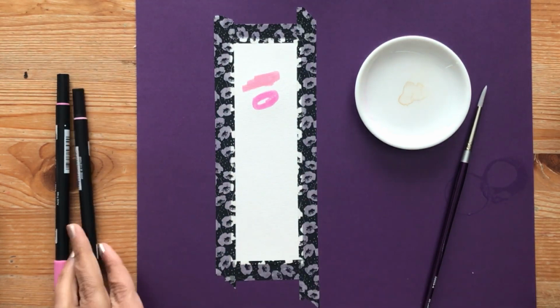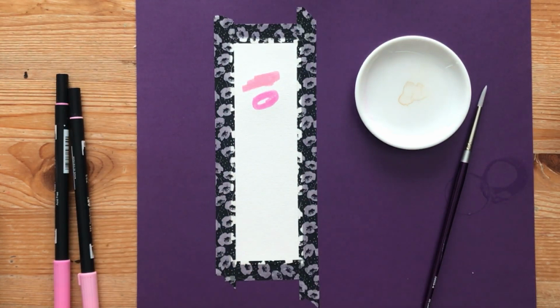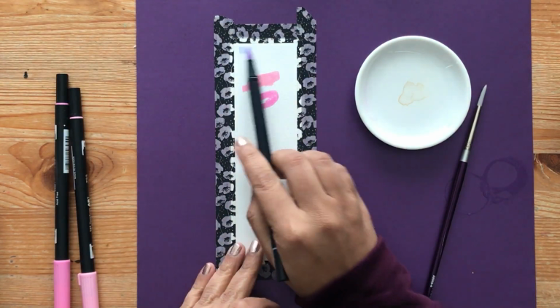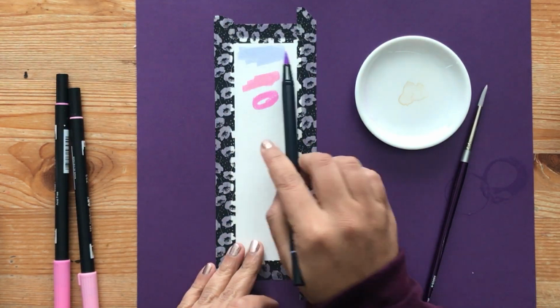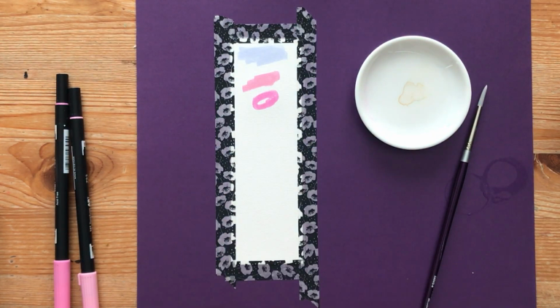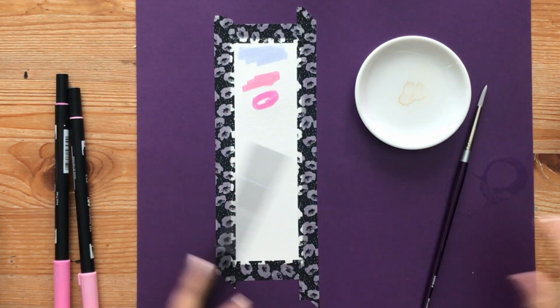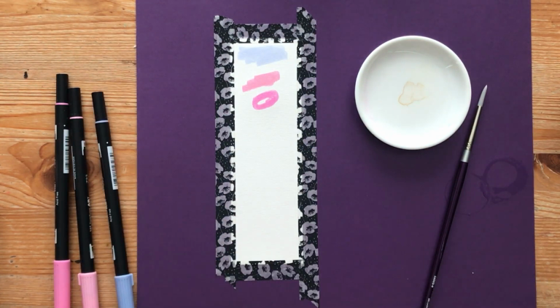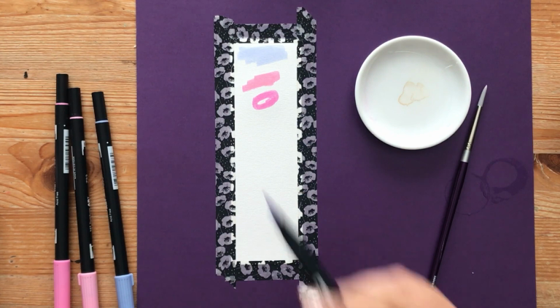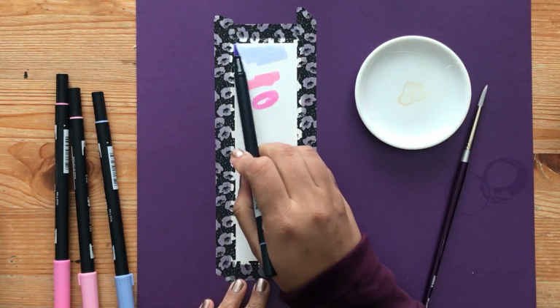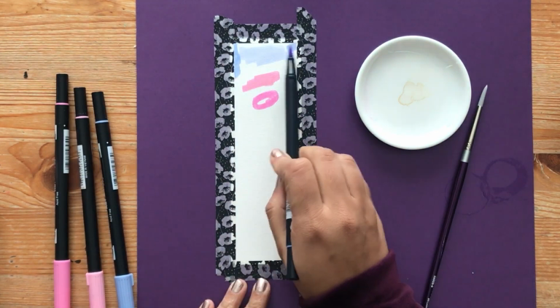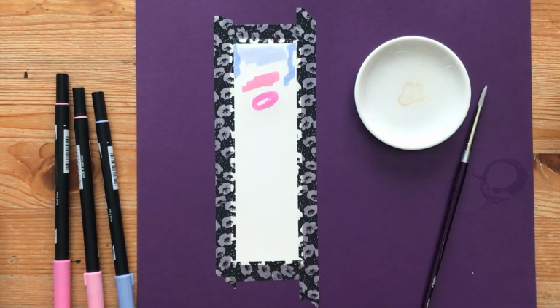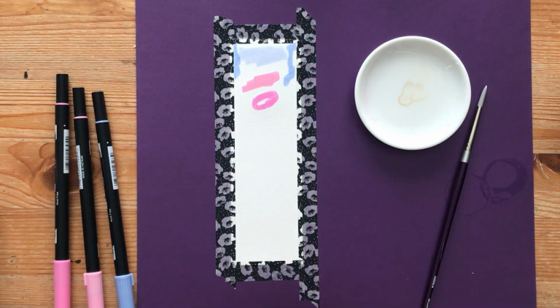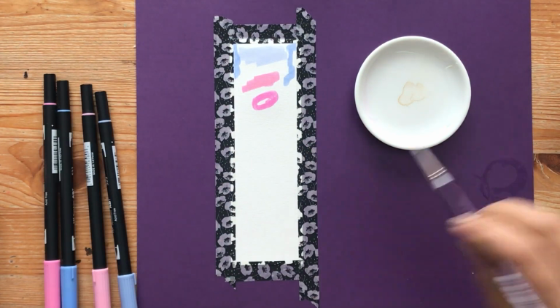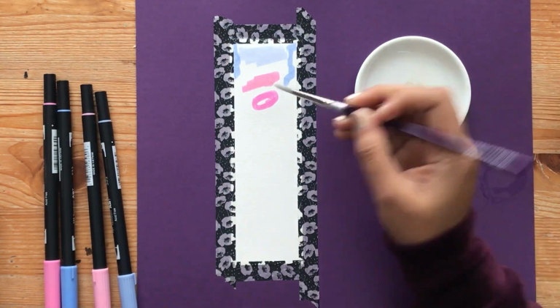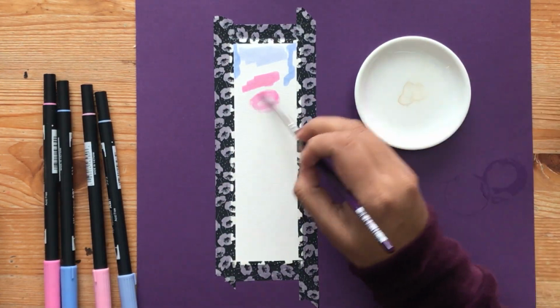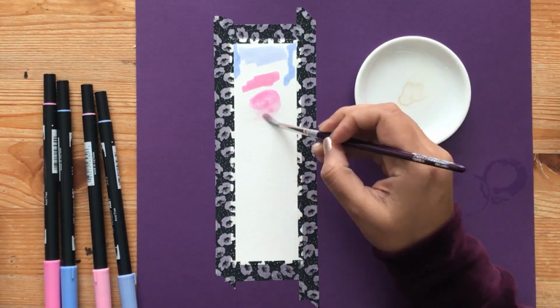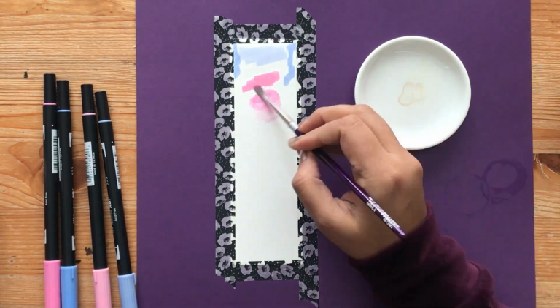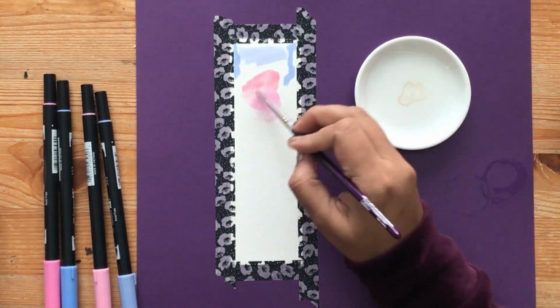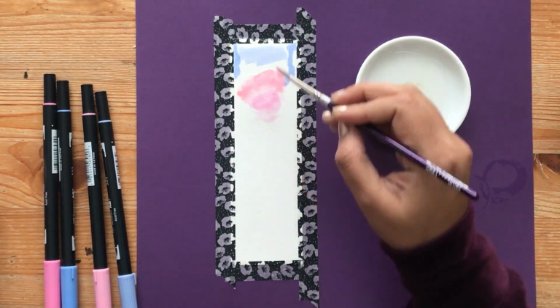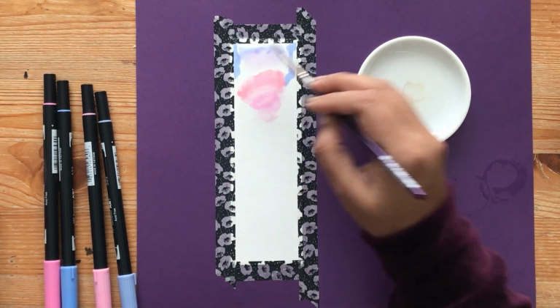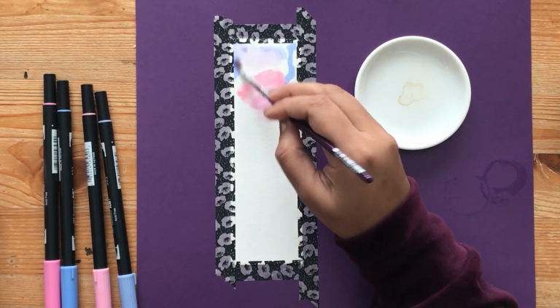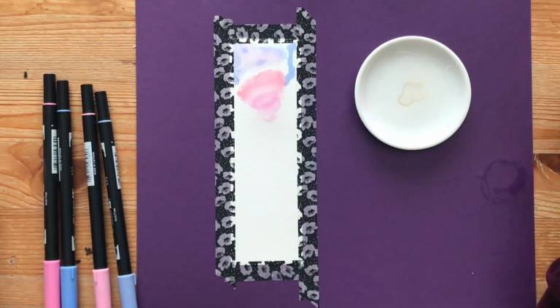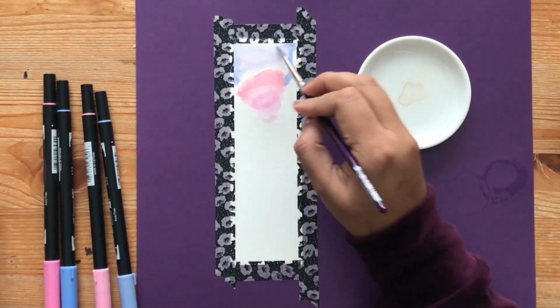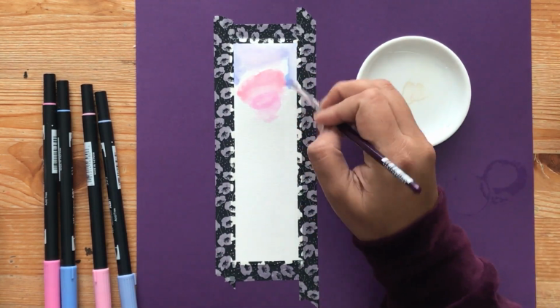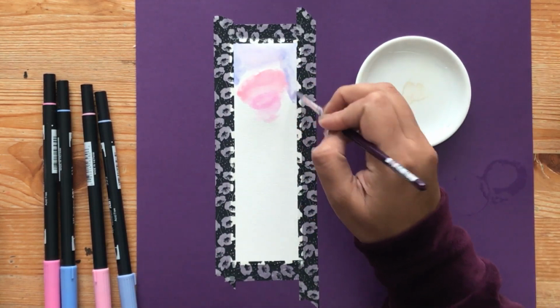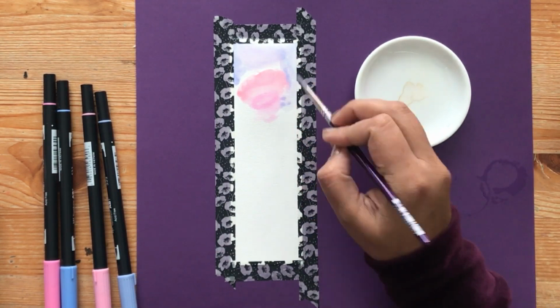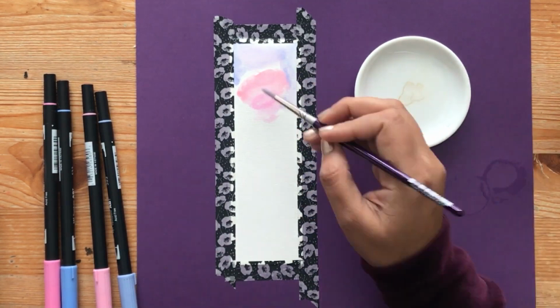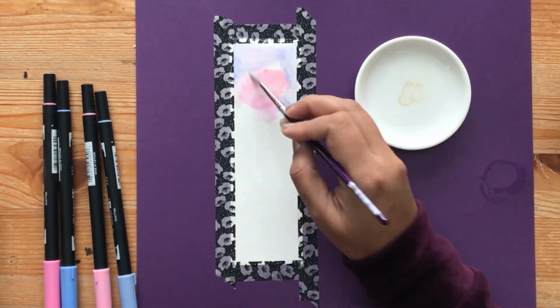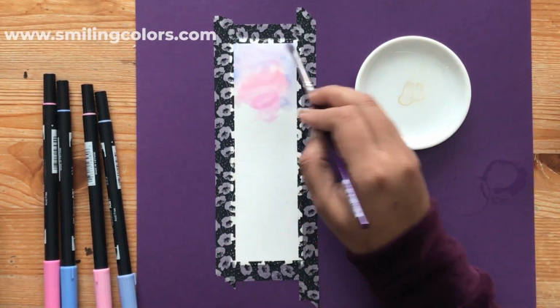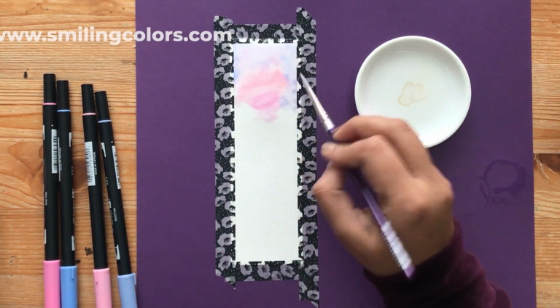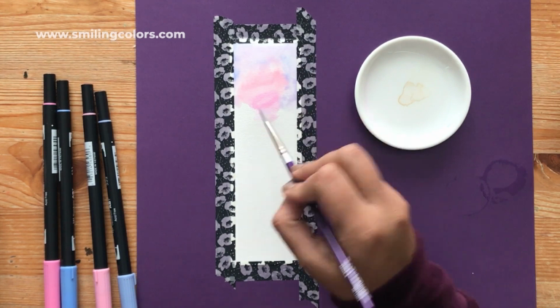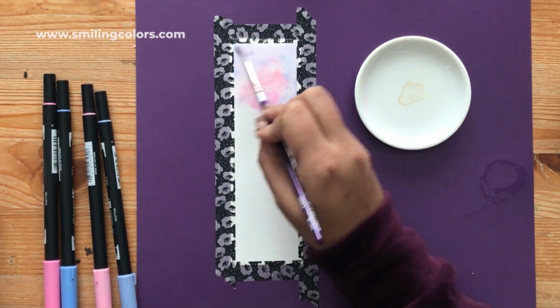I'll leave the exact color numbers below, but you want to start with some light colors. I have some pinks and purples here and you want to add the color to the top part of the bookmark. Use some water to blend the colors together but blend them unevenly — you want them to give that sky feeling. You don't want one solid color.